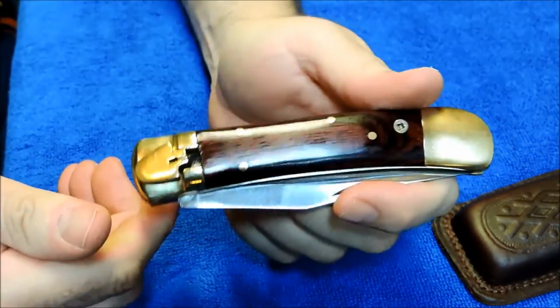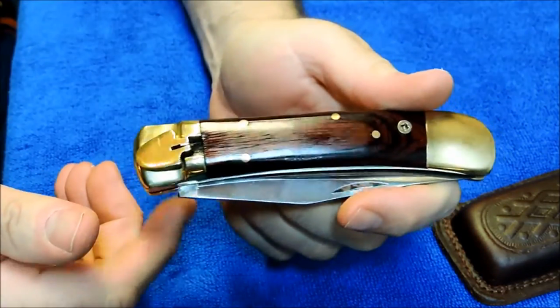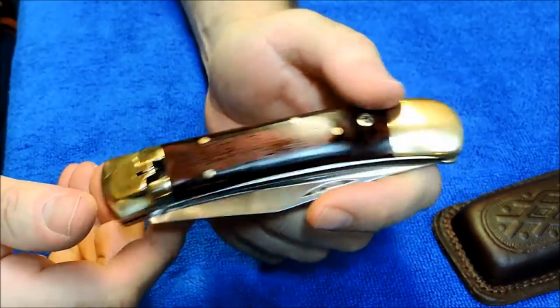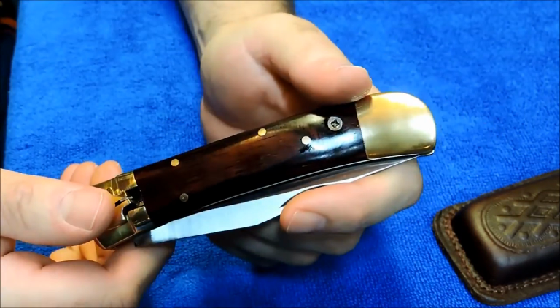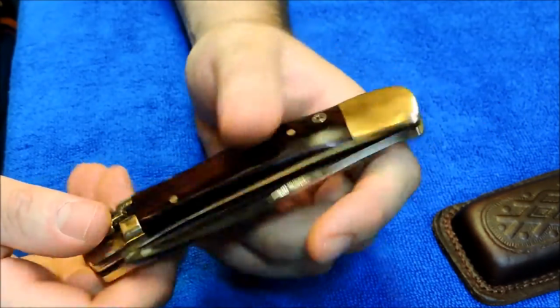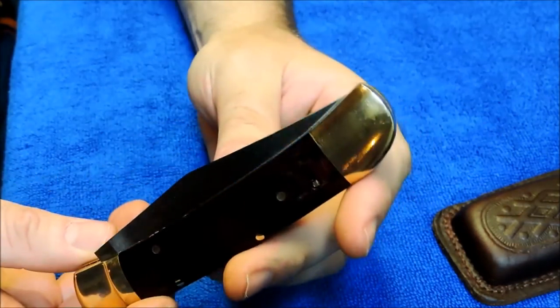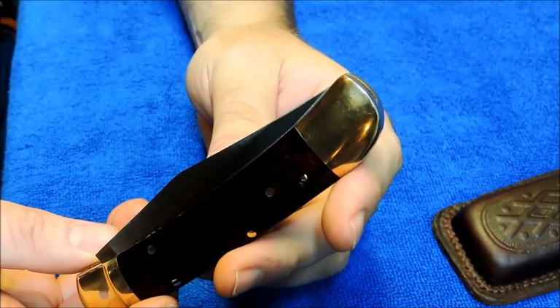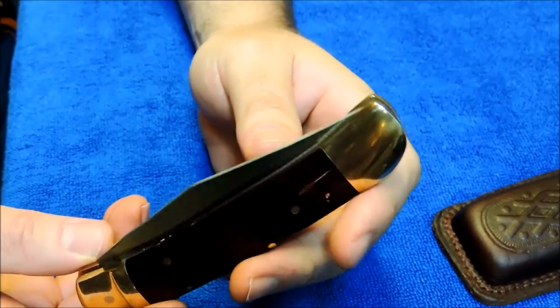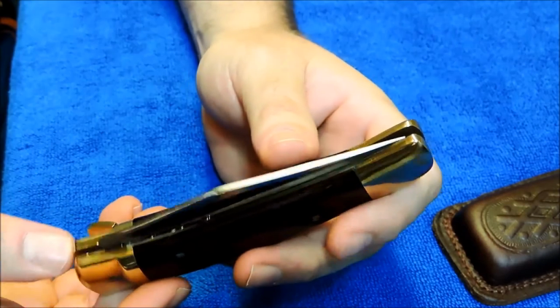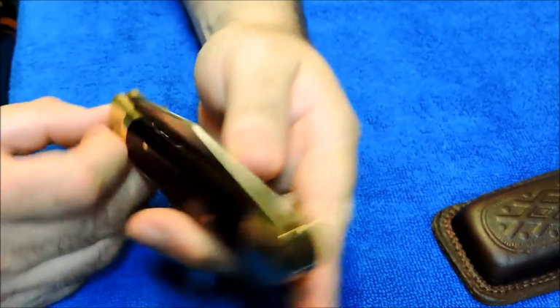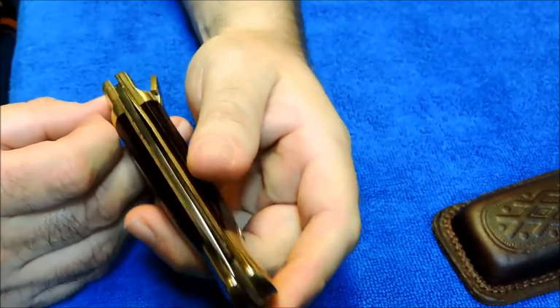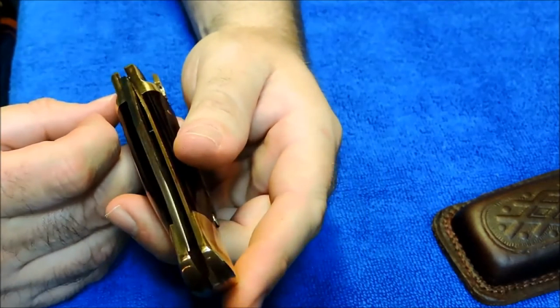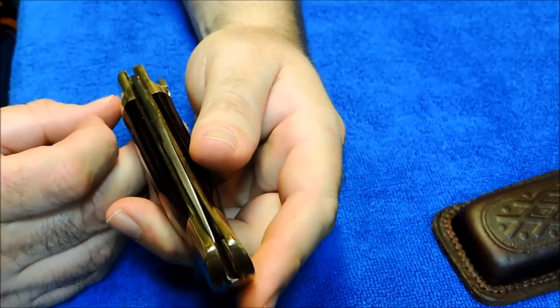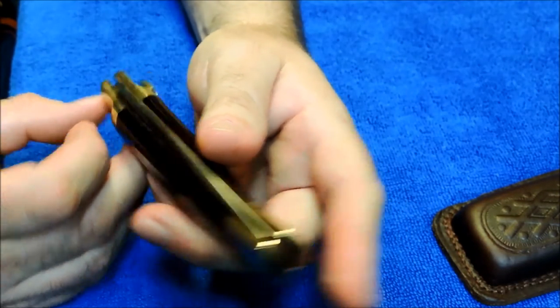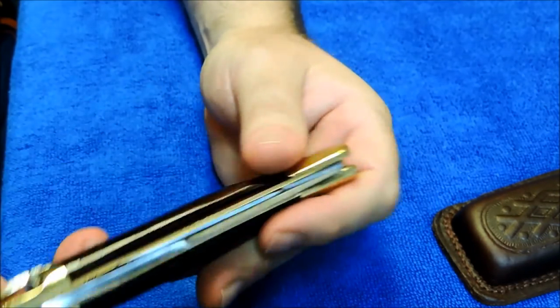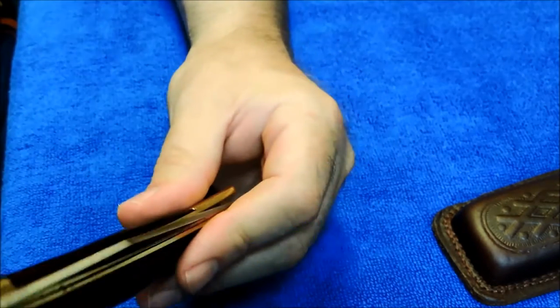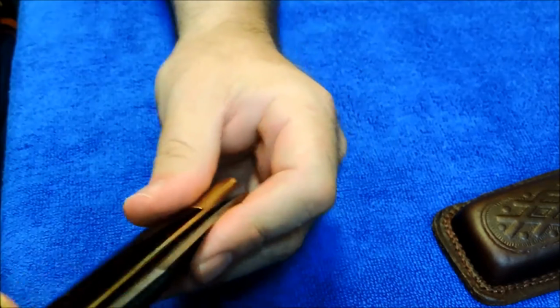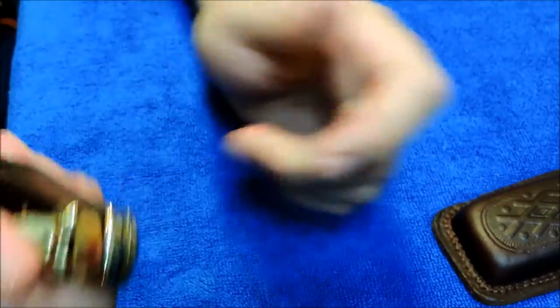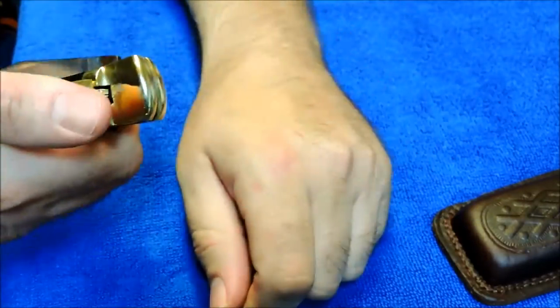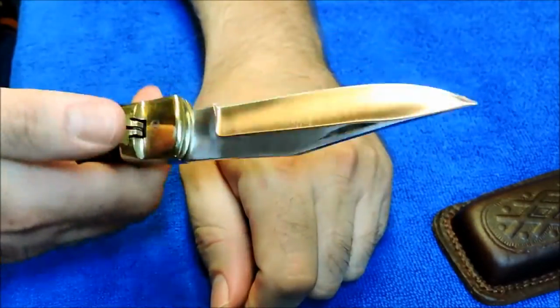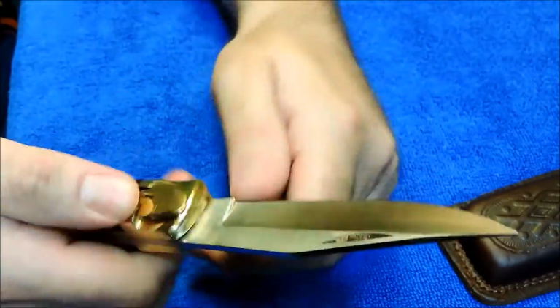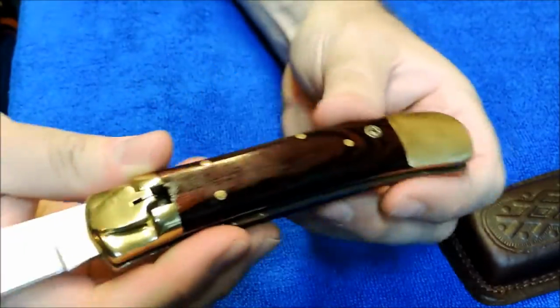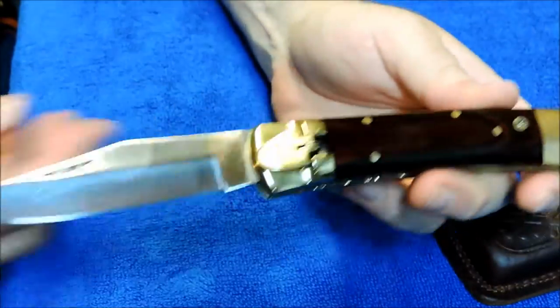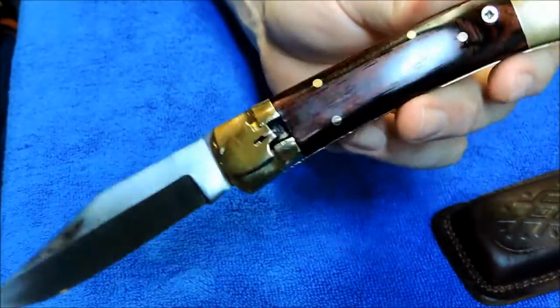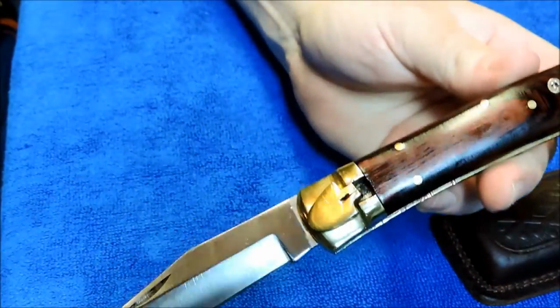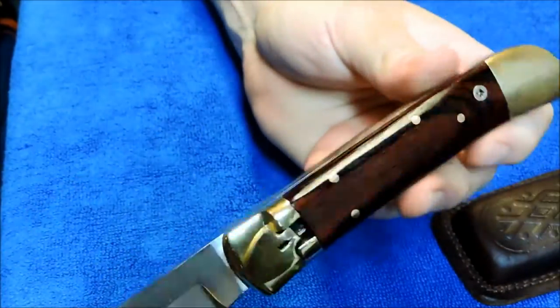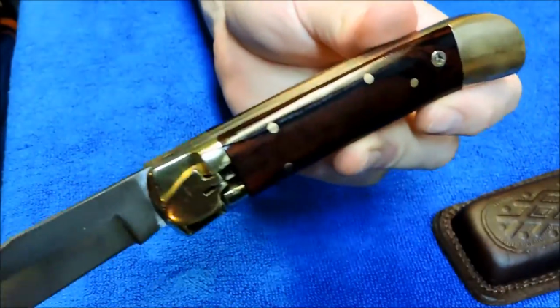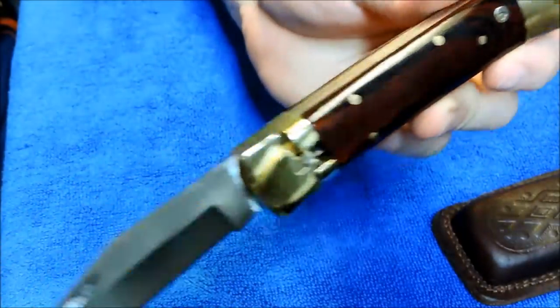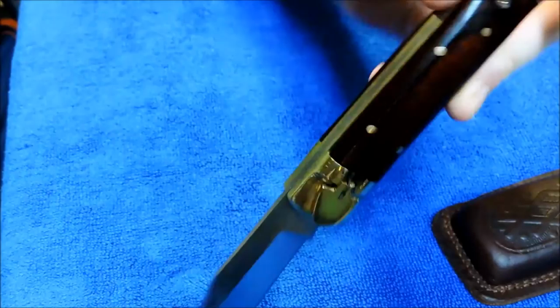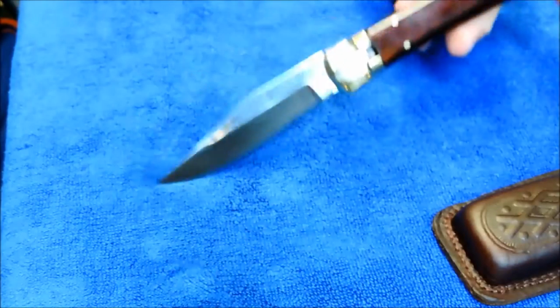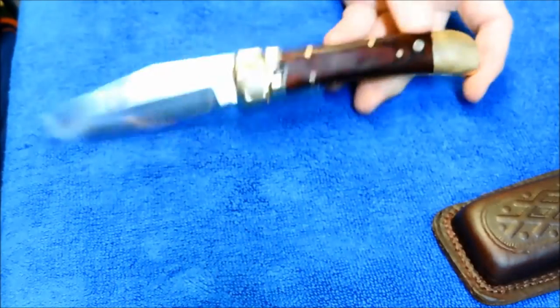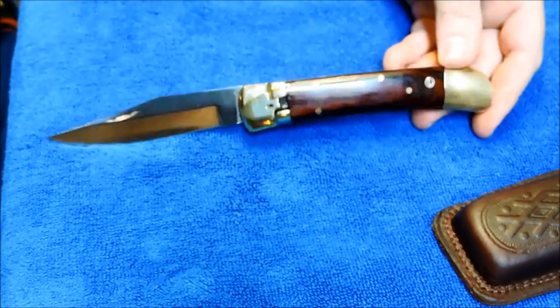New, this knife maybe was $30. The blade centering is off on it, but for $20 with the leather sheath, it's a pretty good deal, I think.